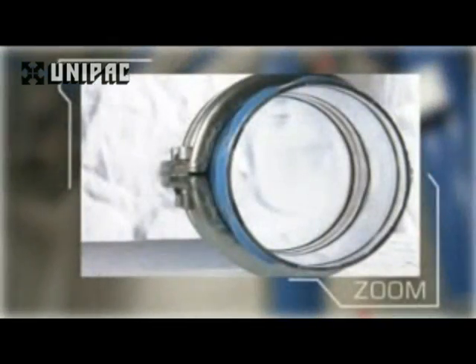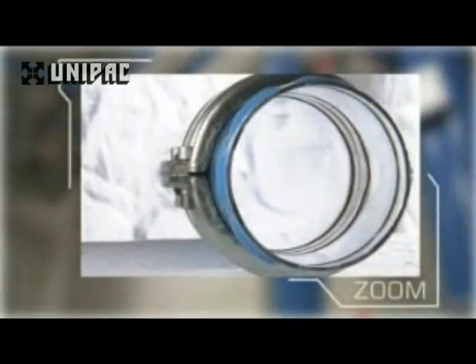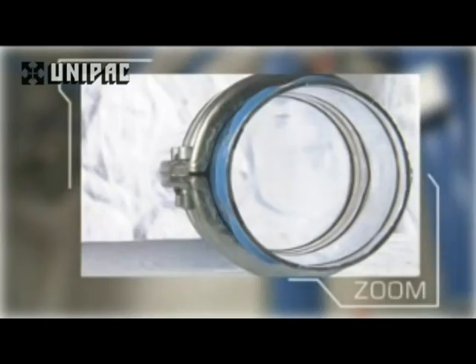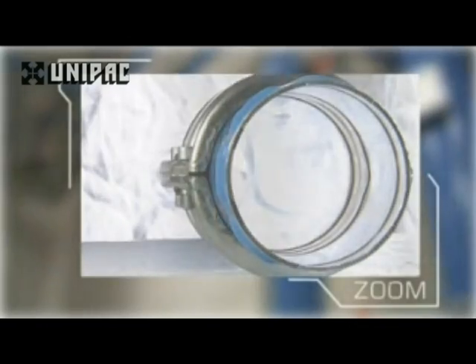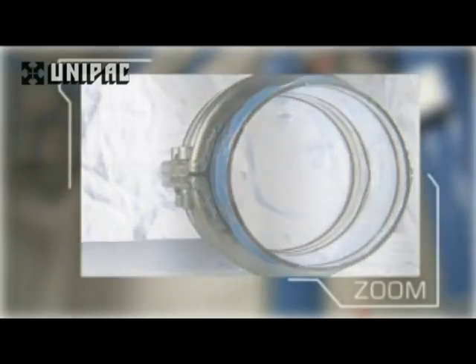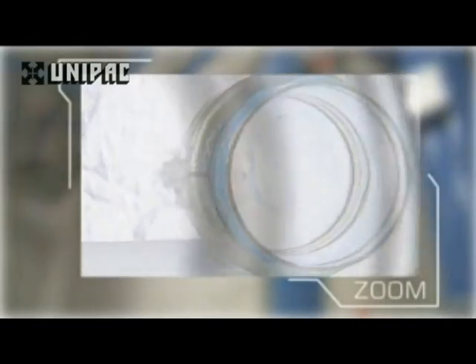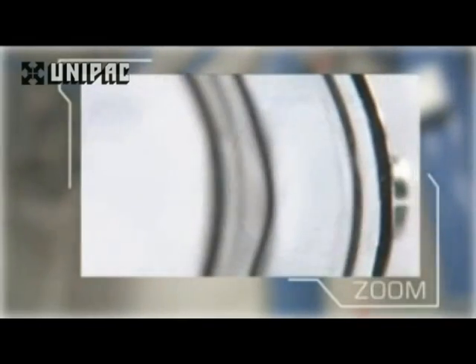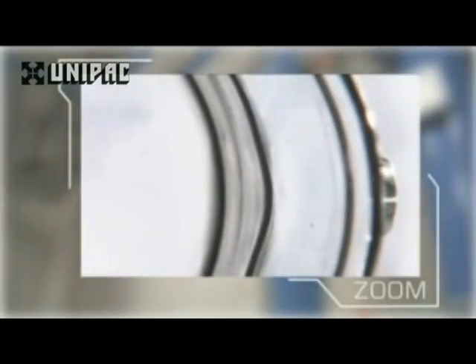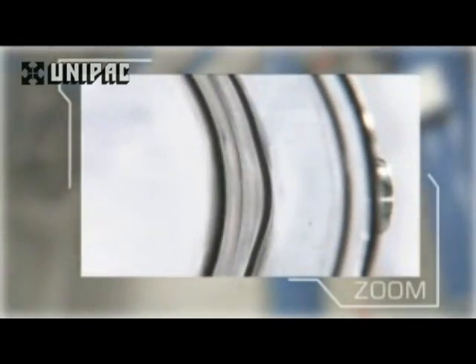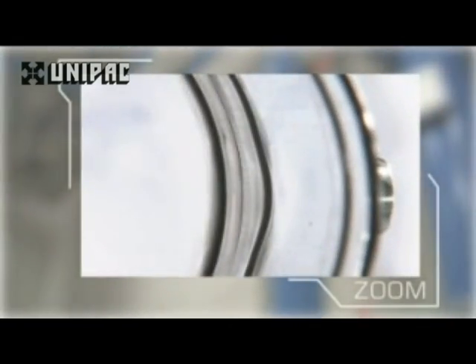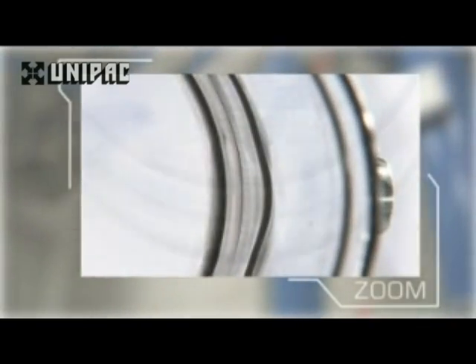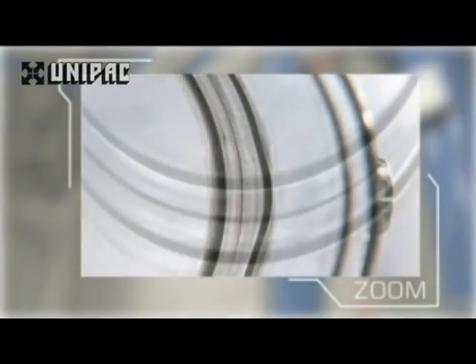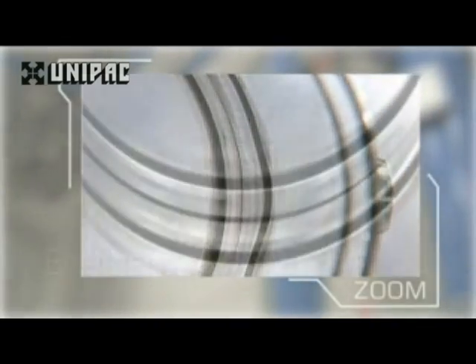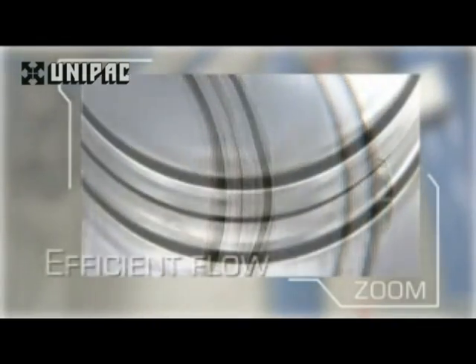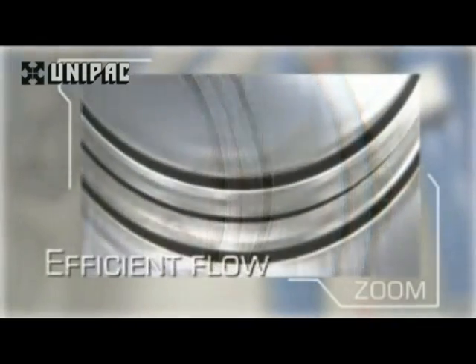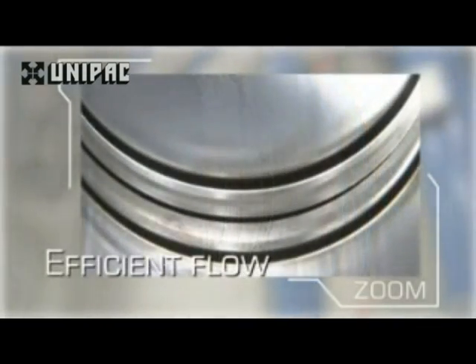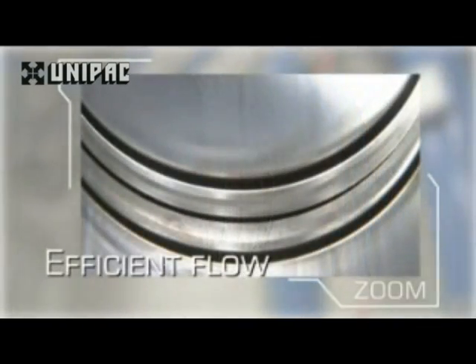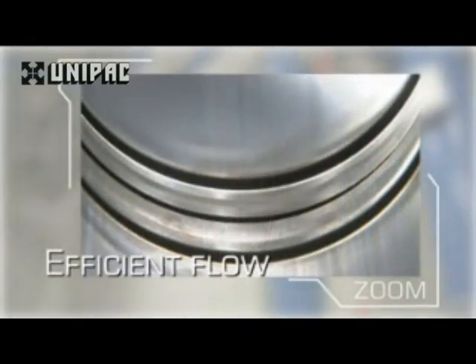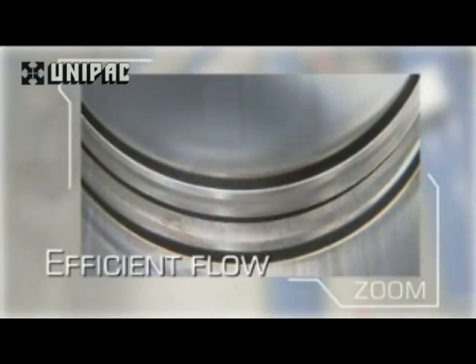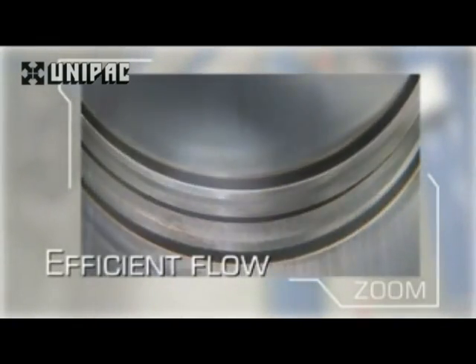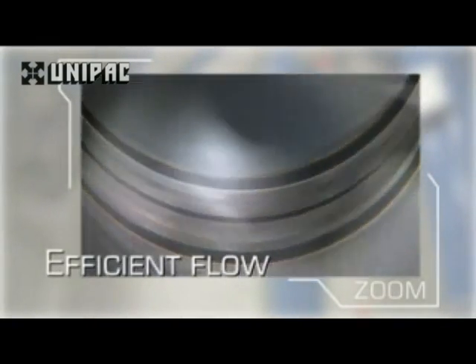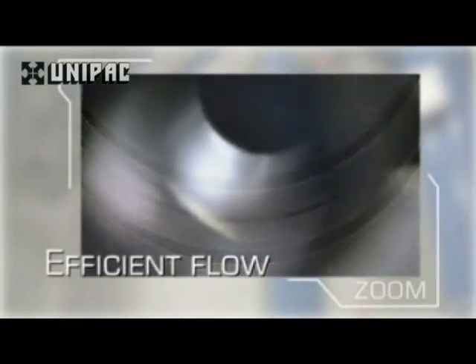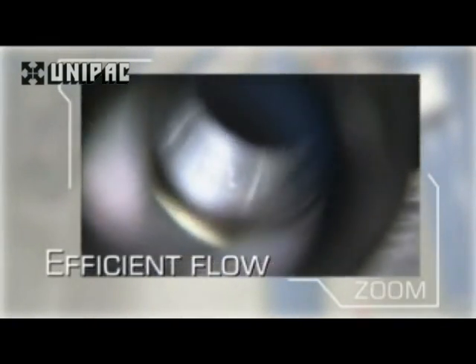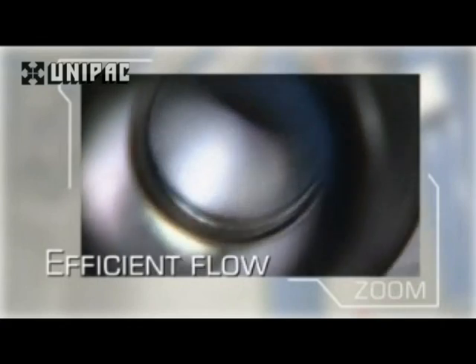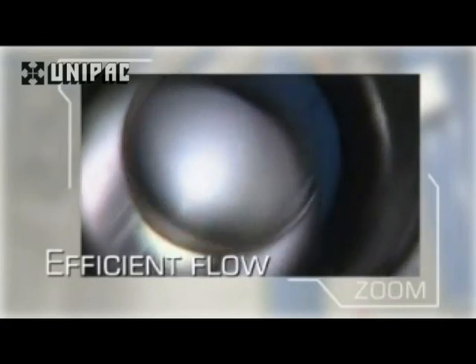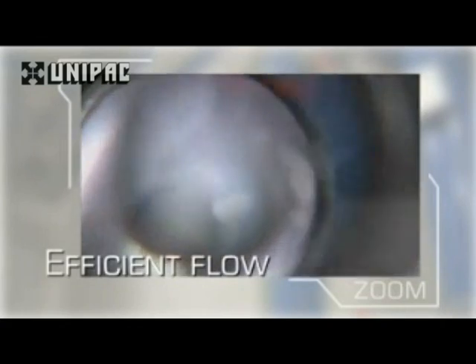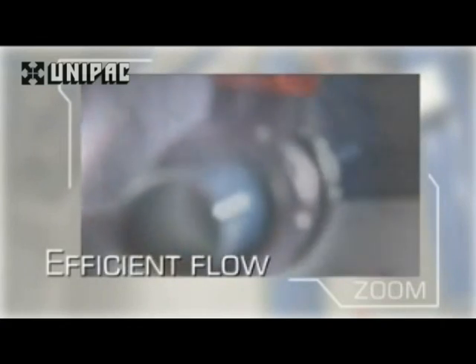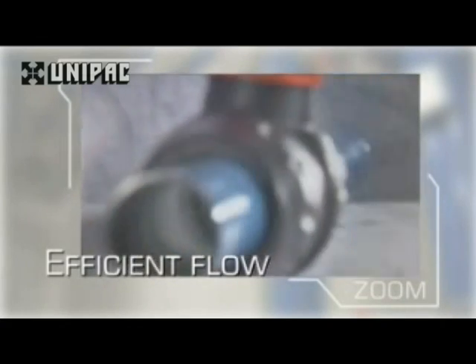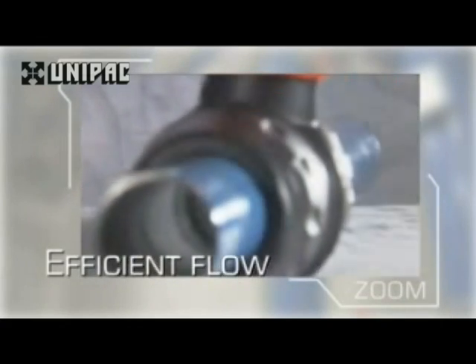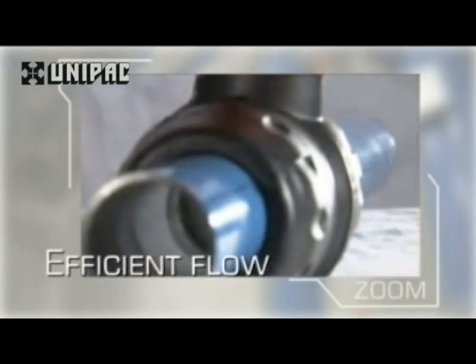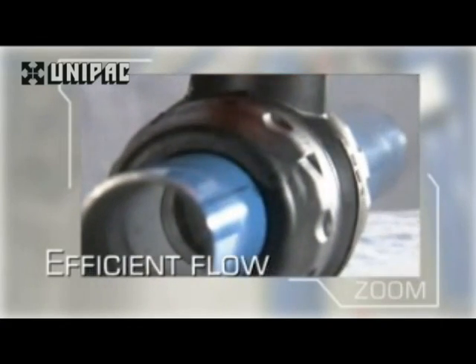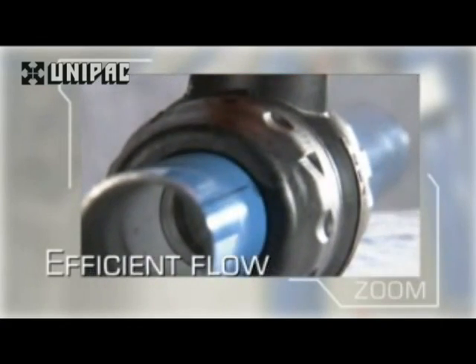The smooth pipe interior and full-bore design of Transair components reduce pressure loss to a minimum for optimum system performance and economy.